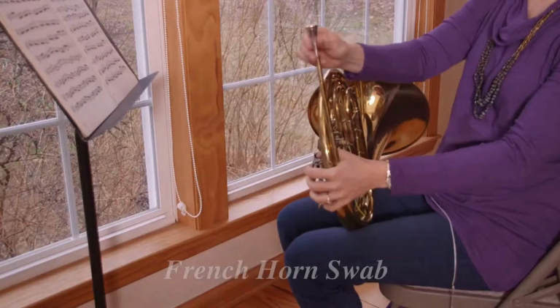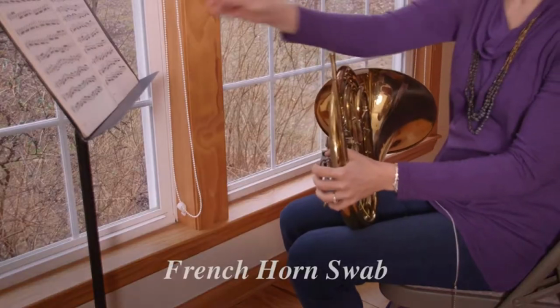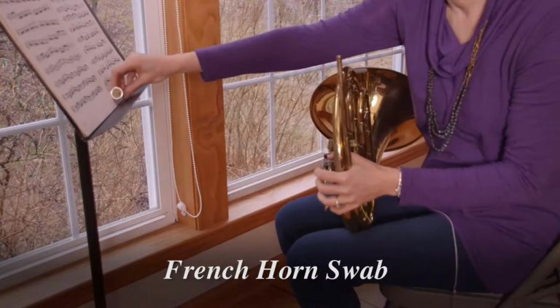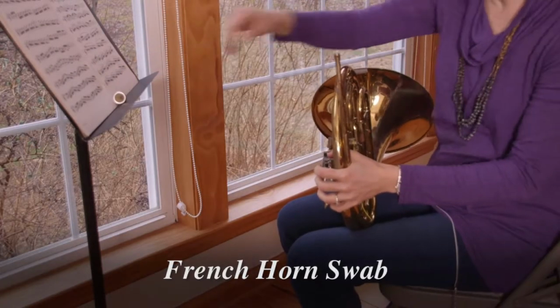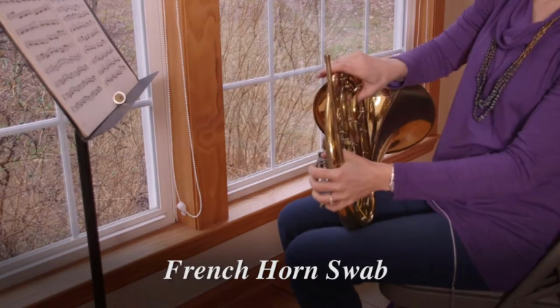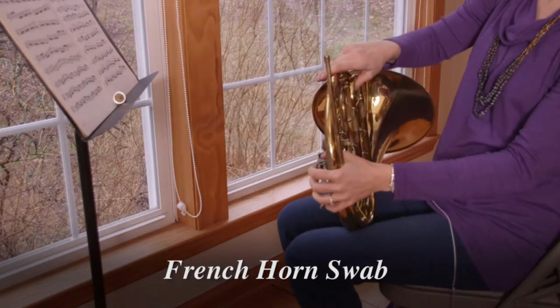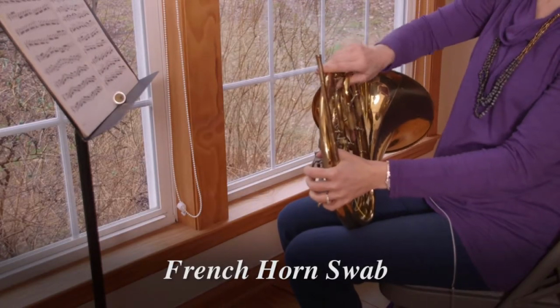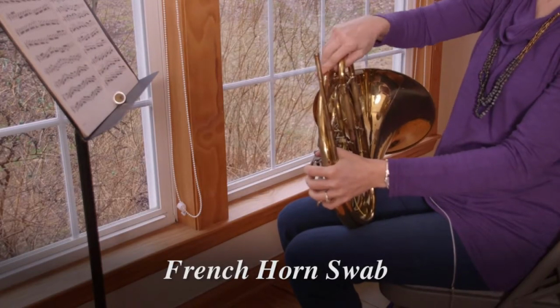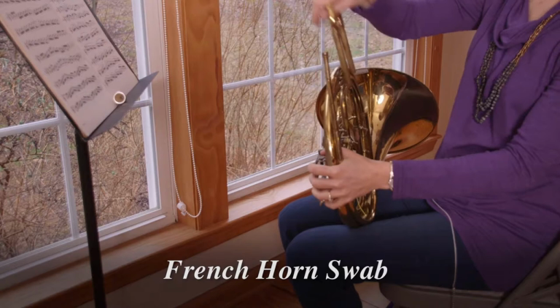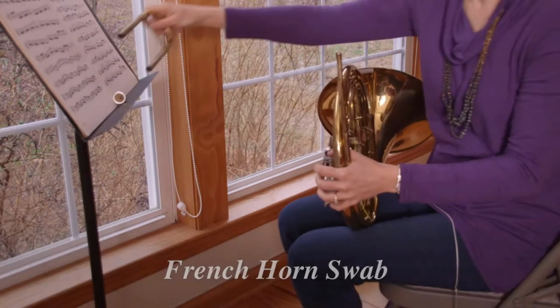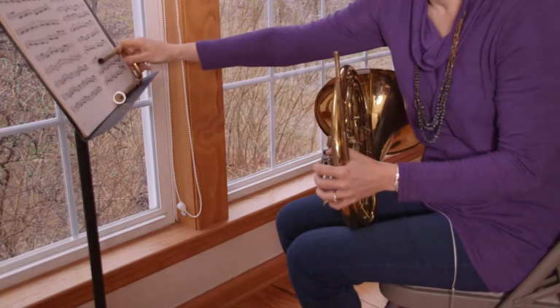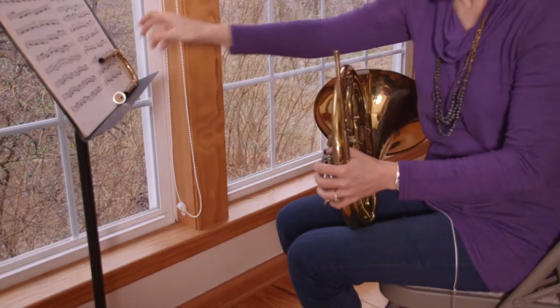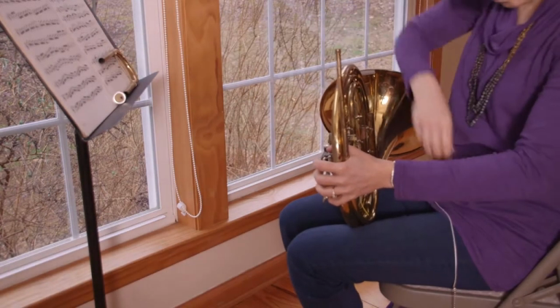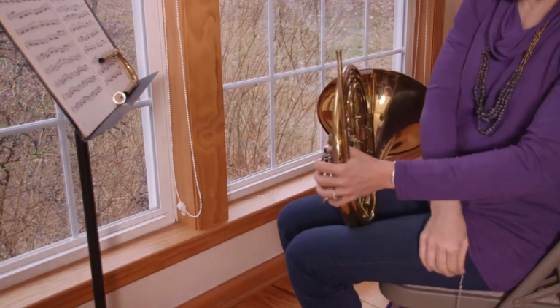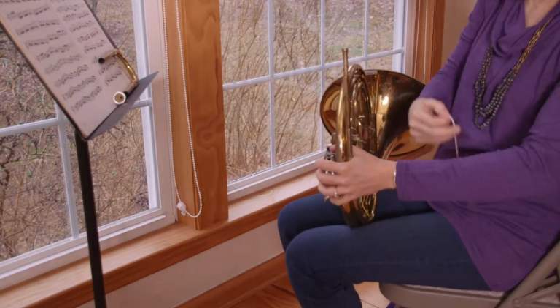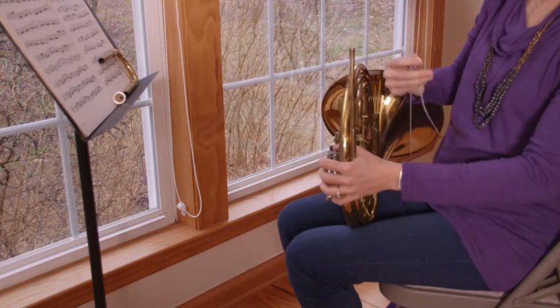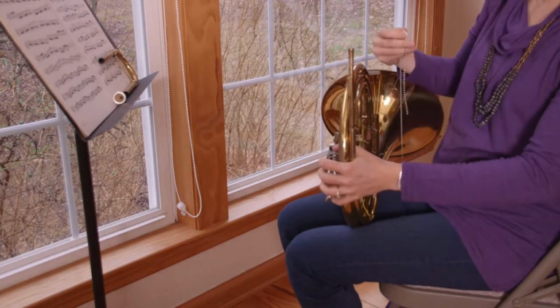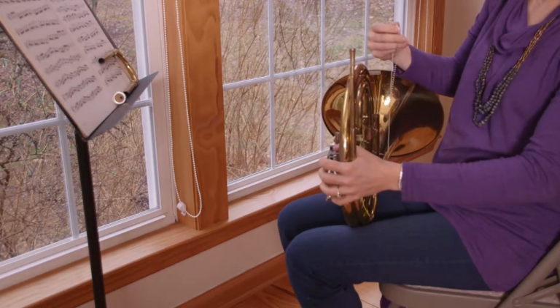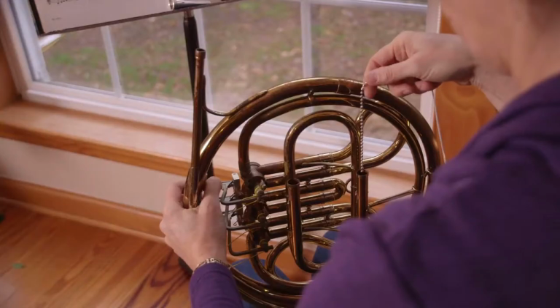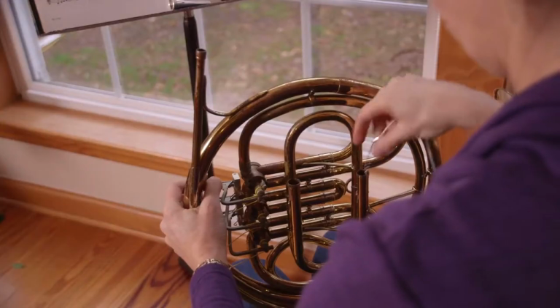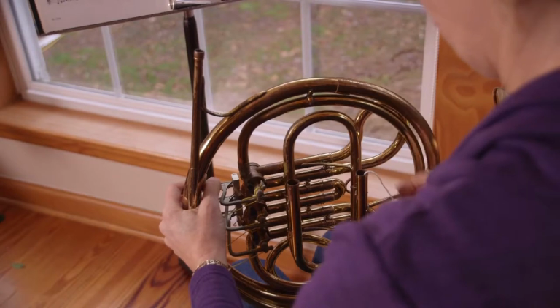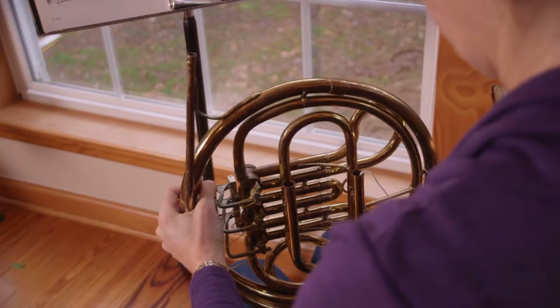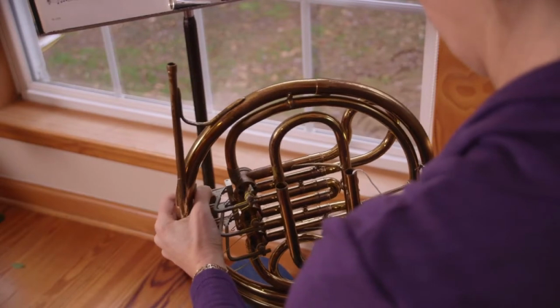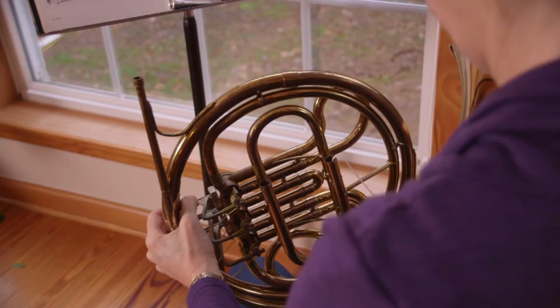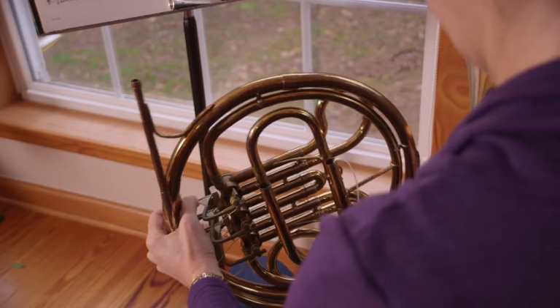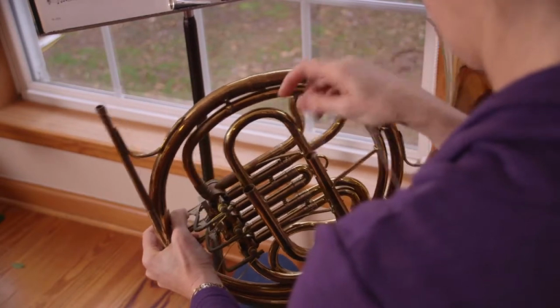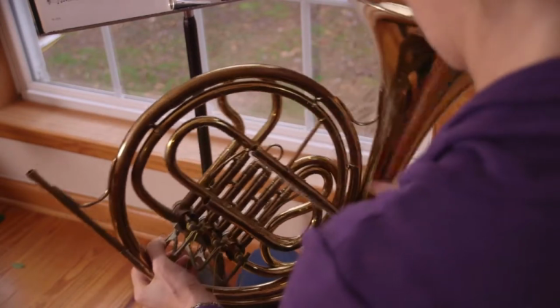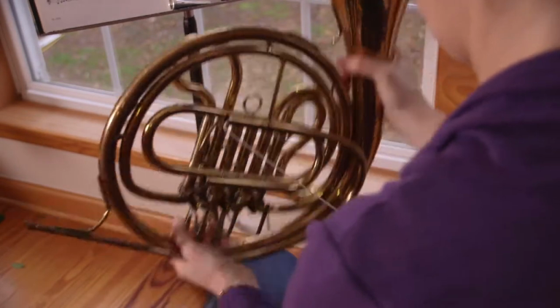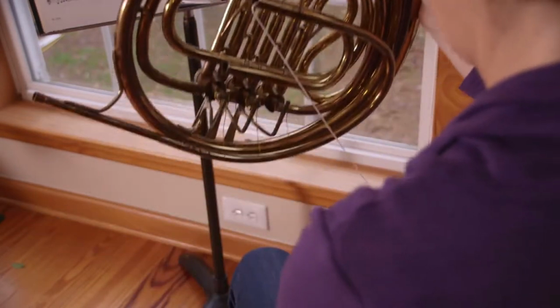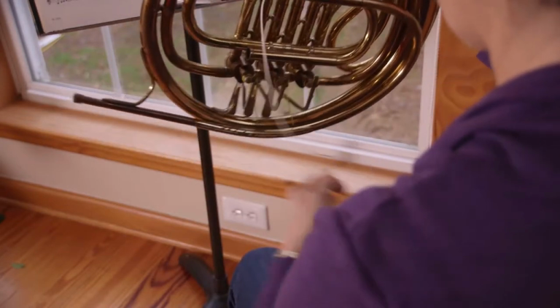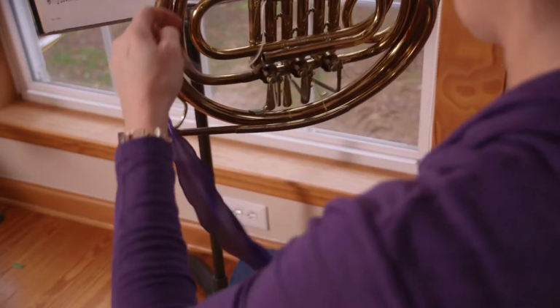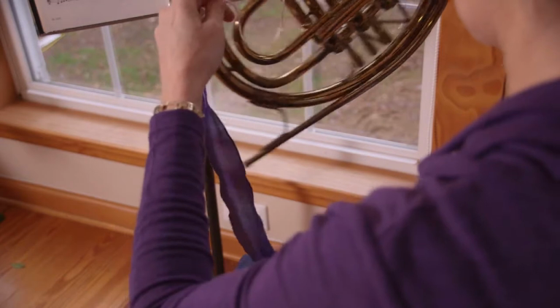The ball chain weight slips around the curves of the French horn with ease. This swab fits all horns with a pre-valve main tuning slide. The silk fabric wicks away moisture and leaves no residue or fibers behind. It dries quickly and stores compactly.